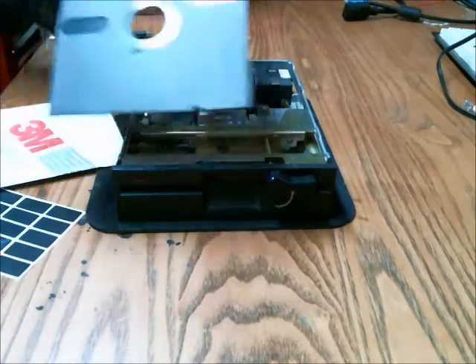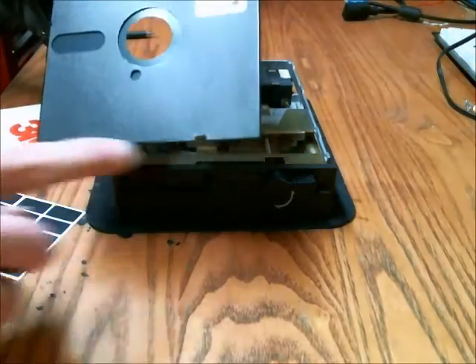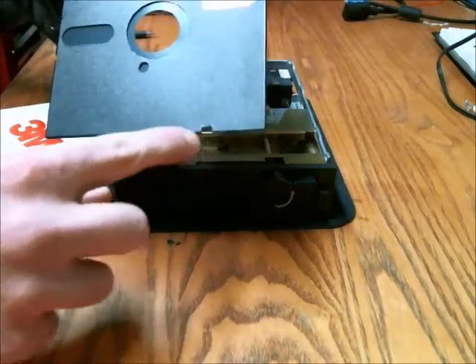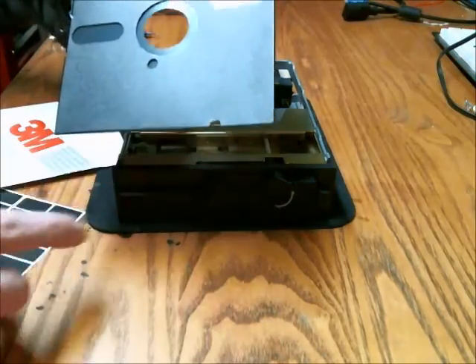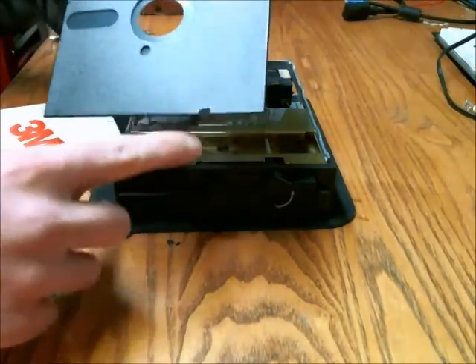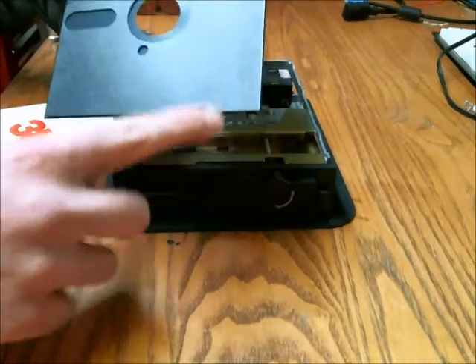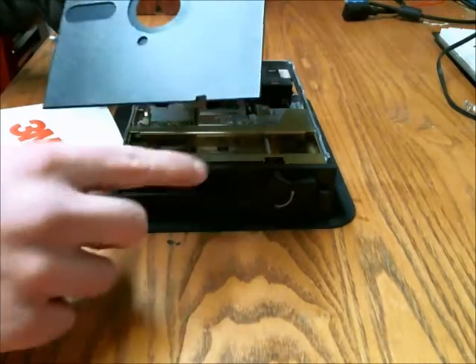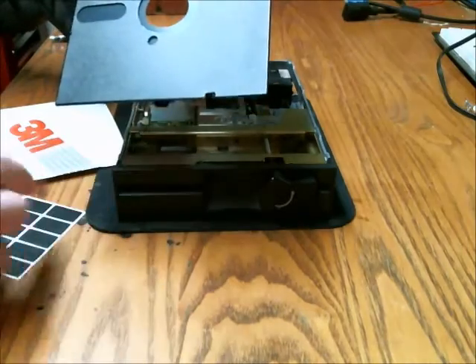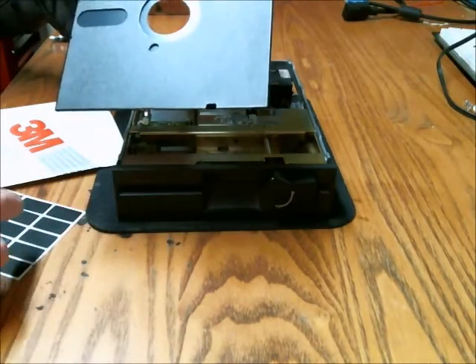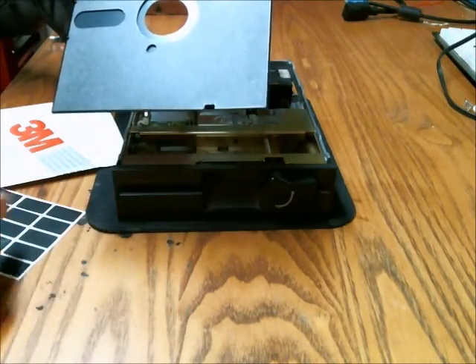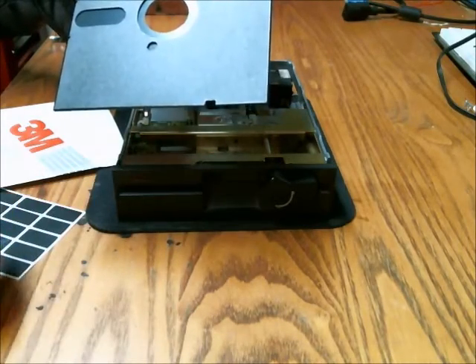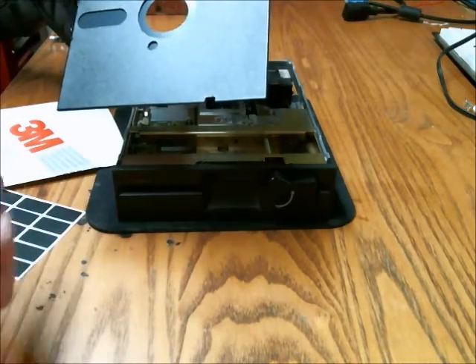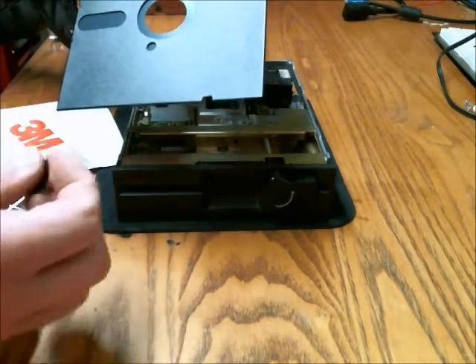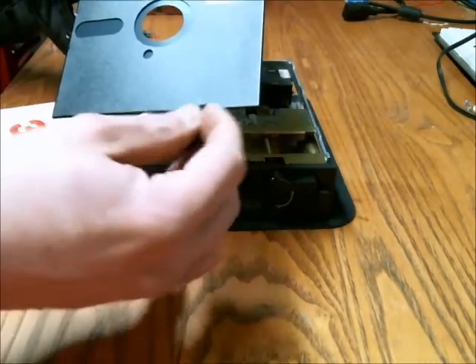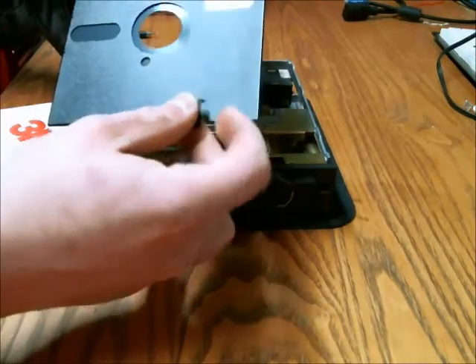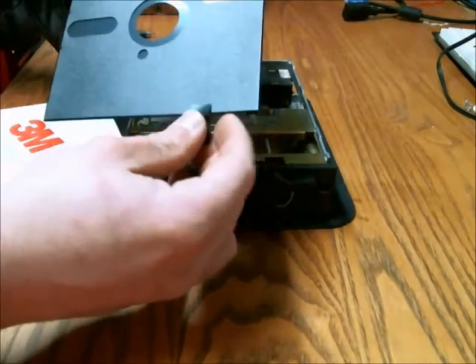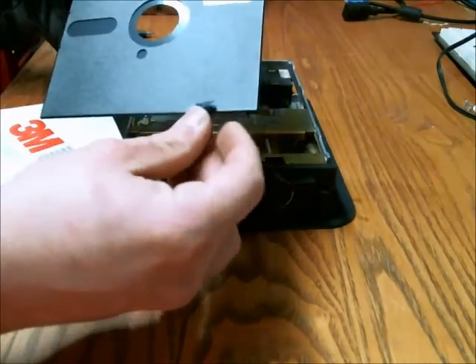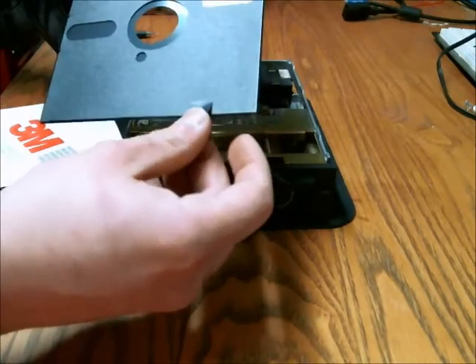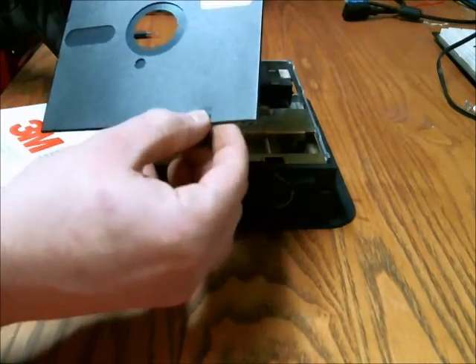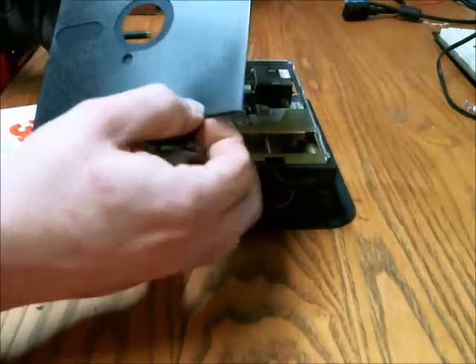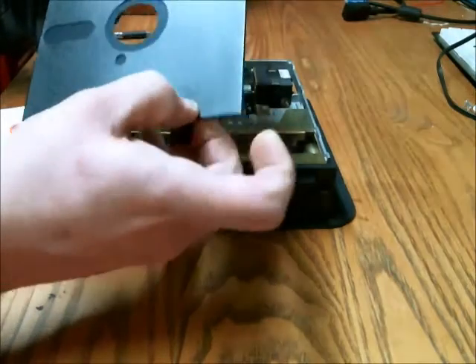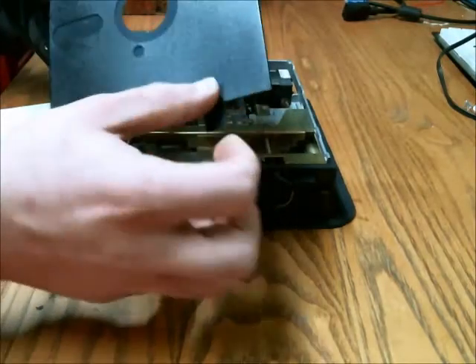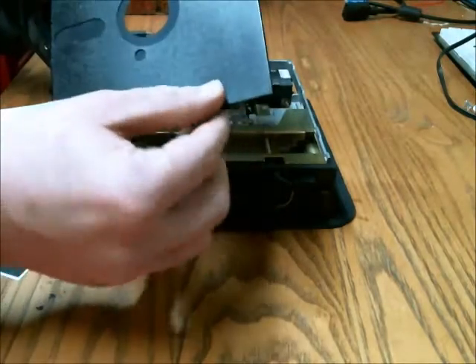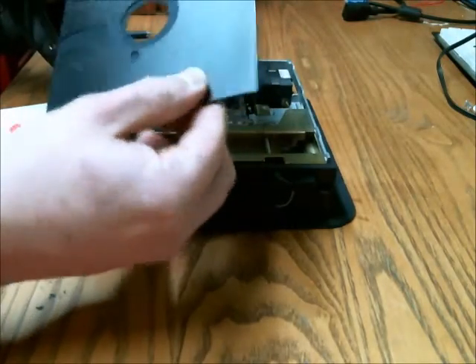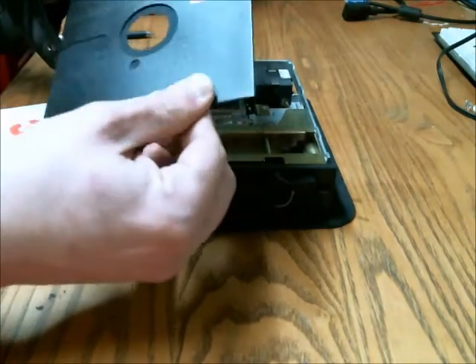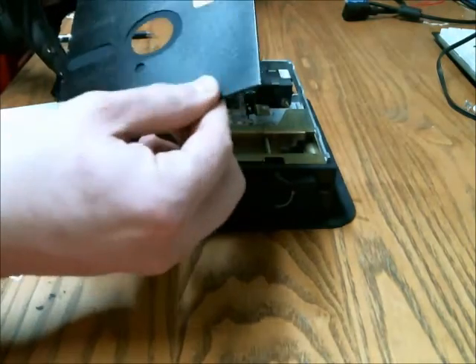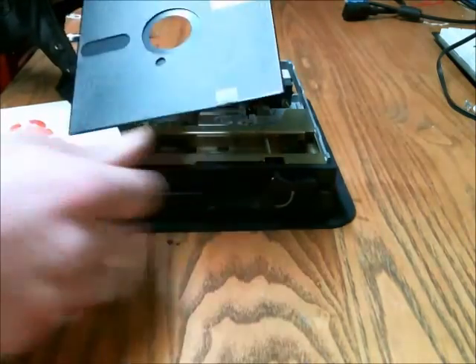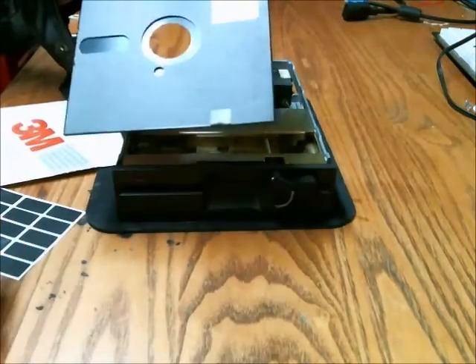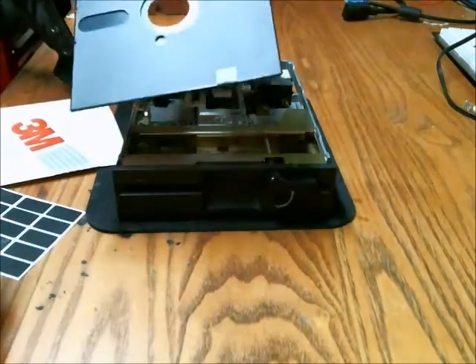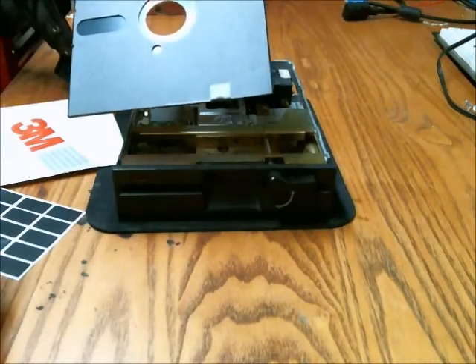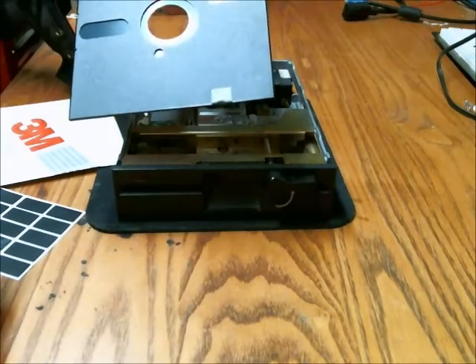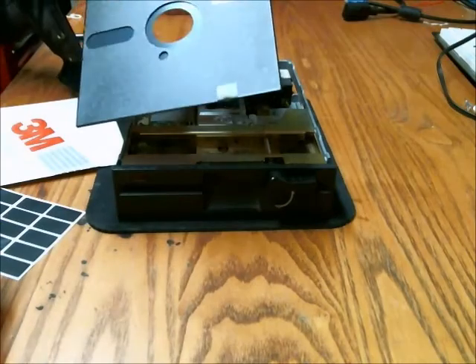This little notch here had a photo sensor saying that it could be written on. And the way to prevent it from being written on, you just take one of these stickers and put it on there, and it wouldn't be able to be written on anymore — just read.